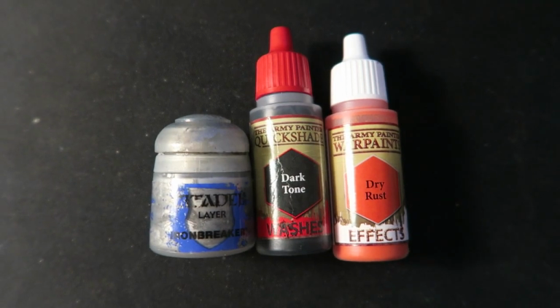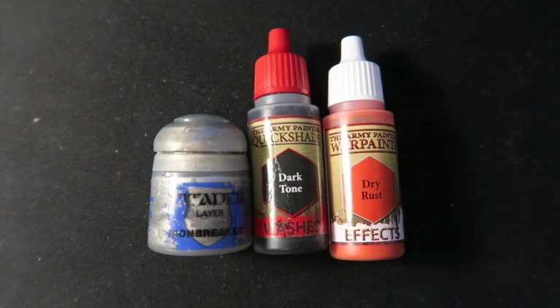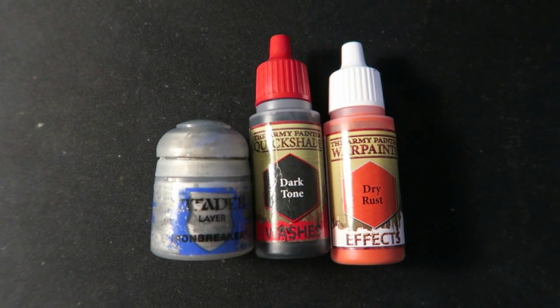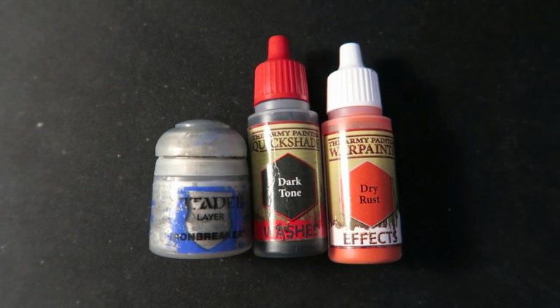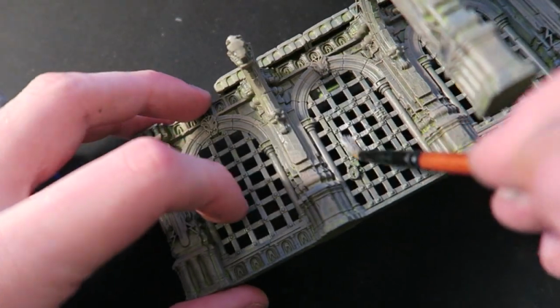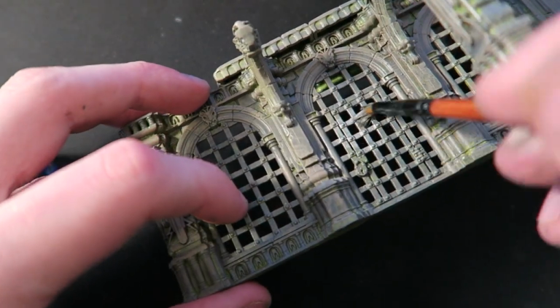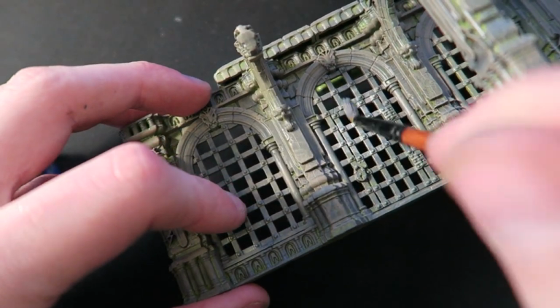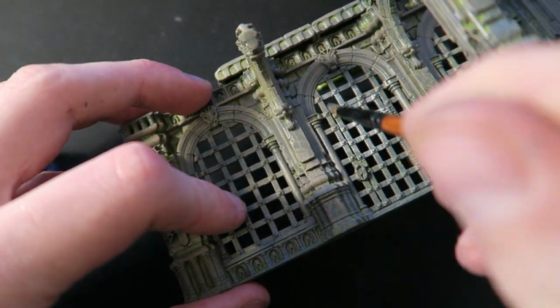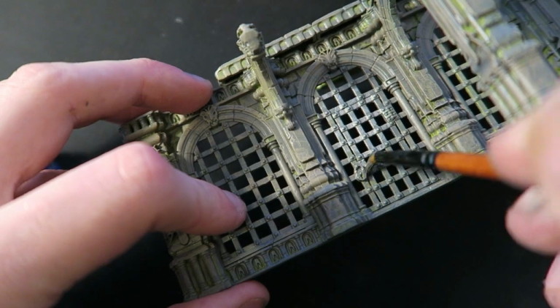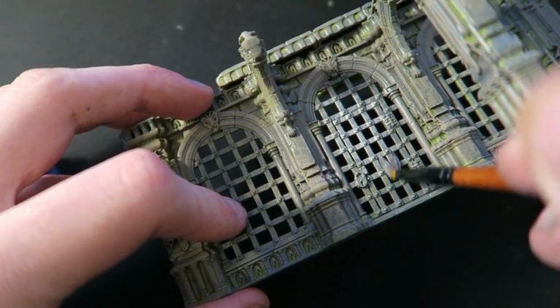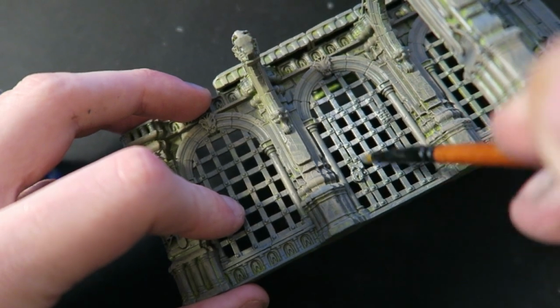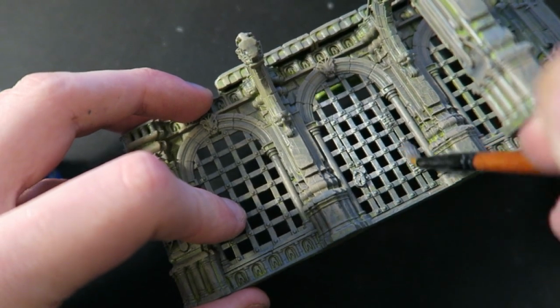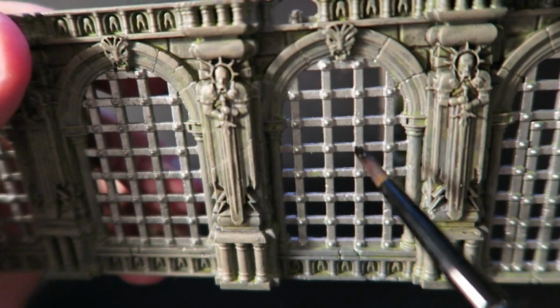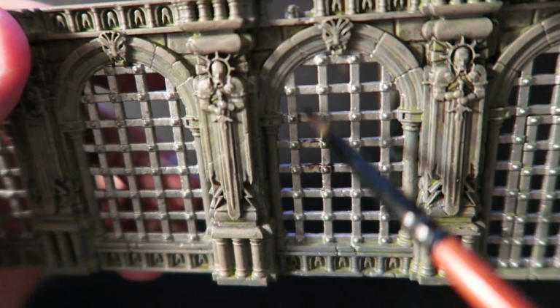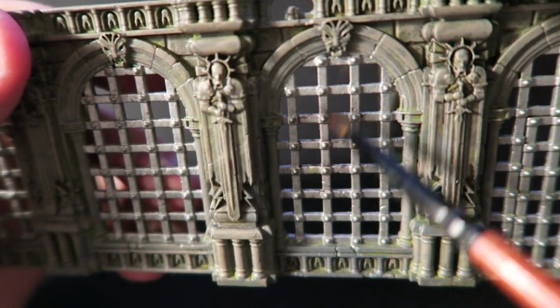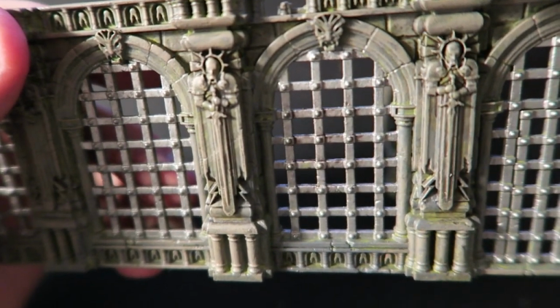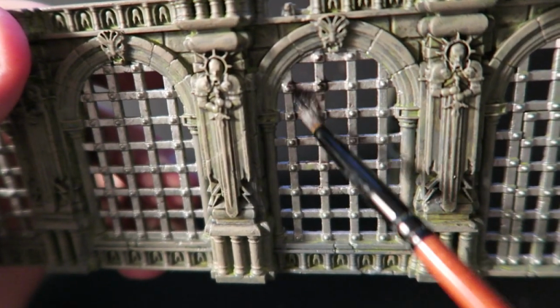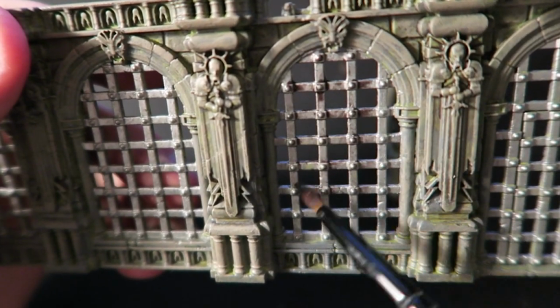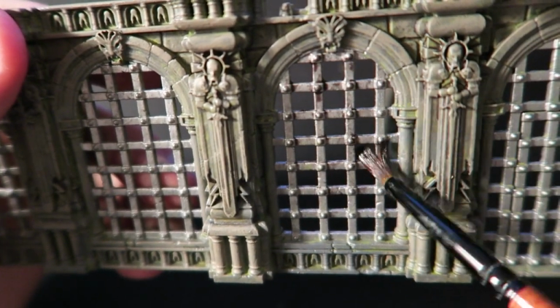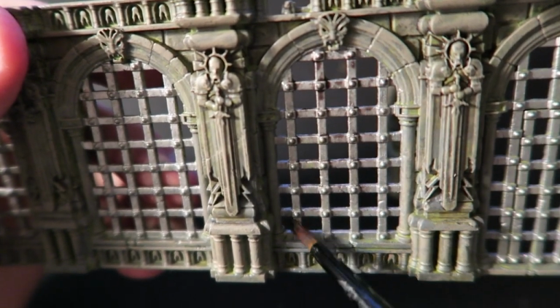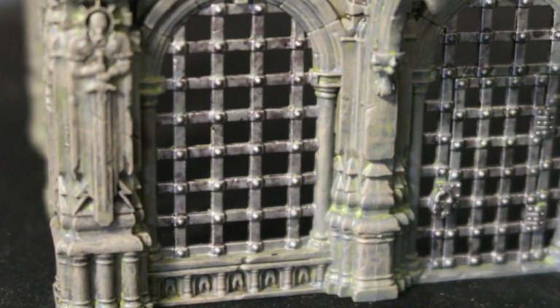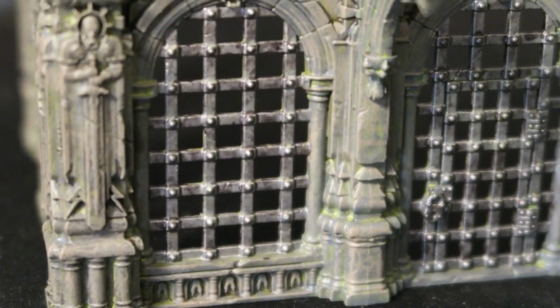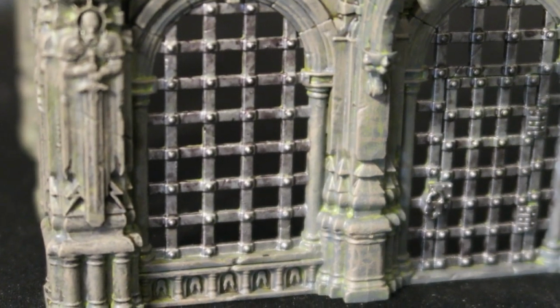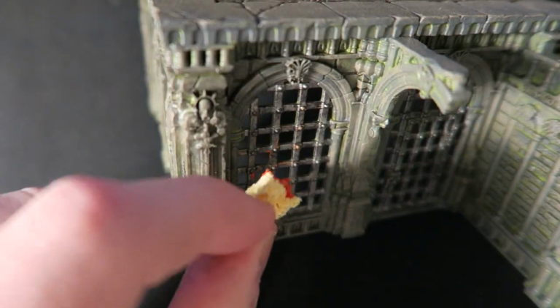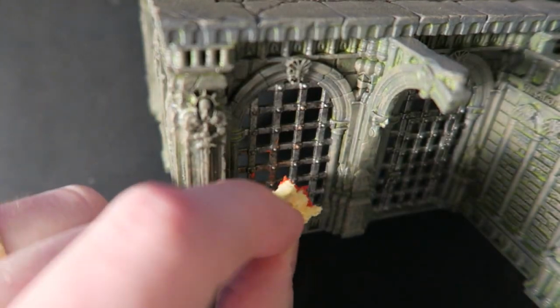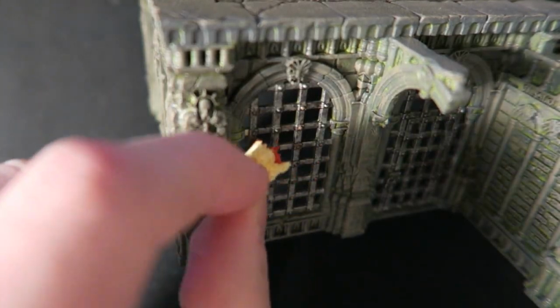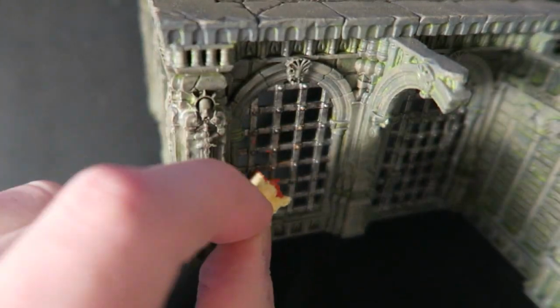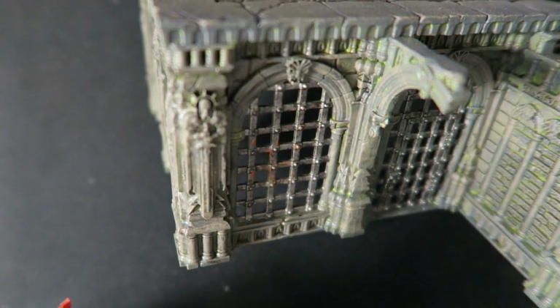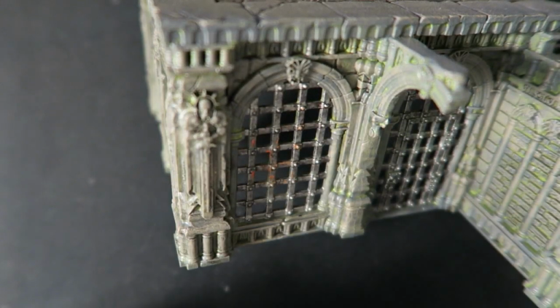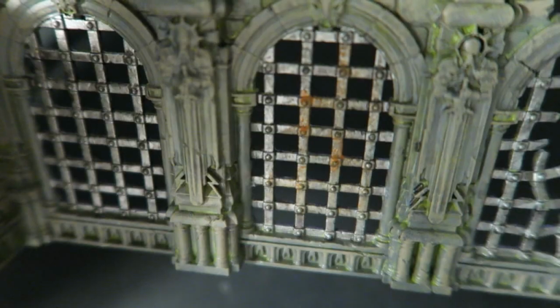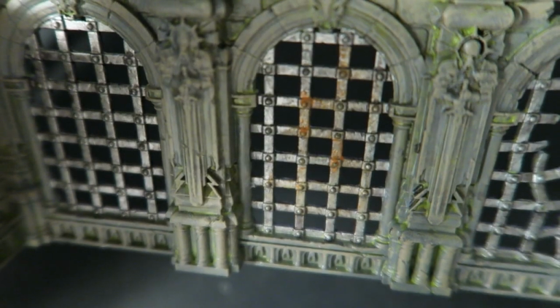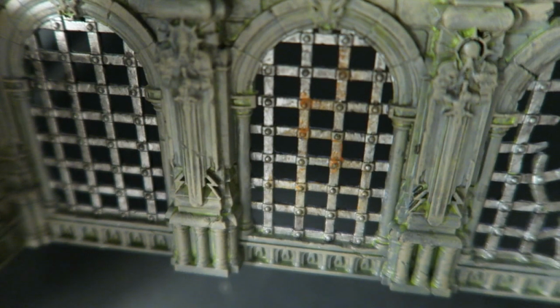Now onto the metal parts. Firstly I base coated all the metal in Iron Breaker, followed this with a wash of dark tone, and finally using a sponge I applied some dry rust just to give it some character.